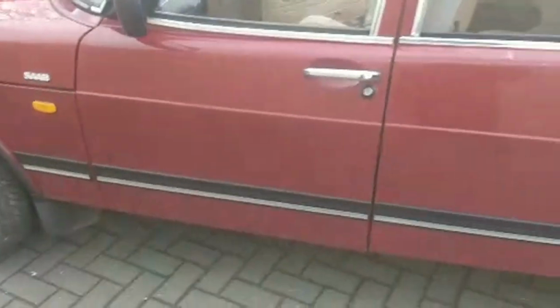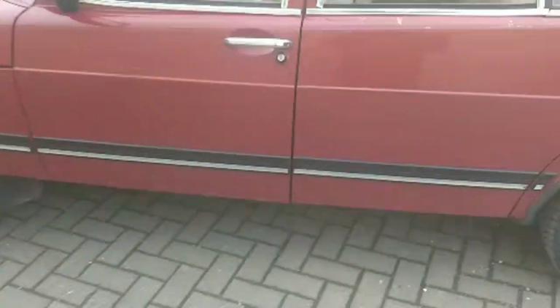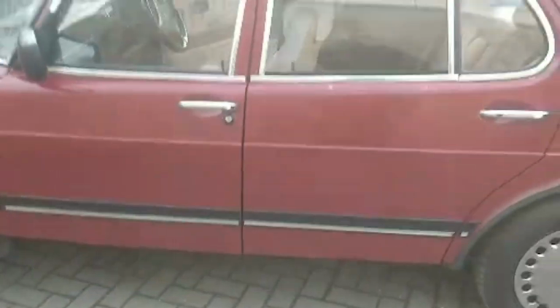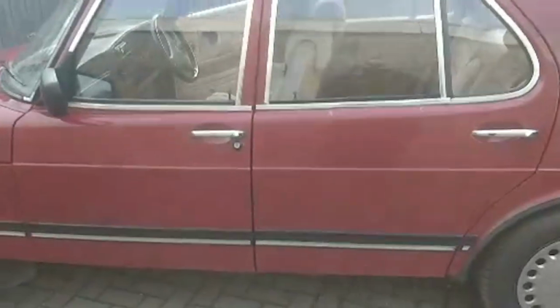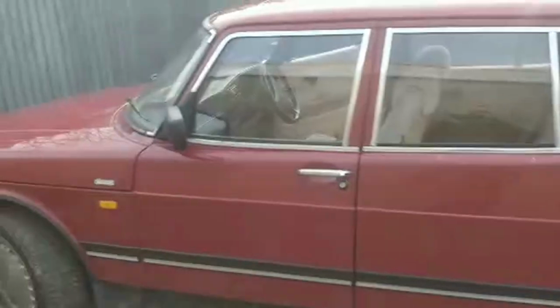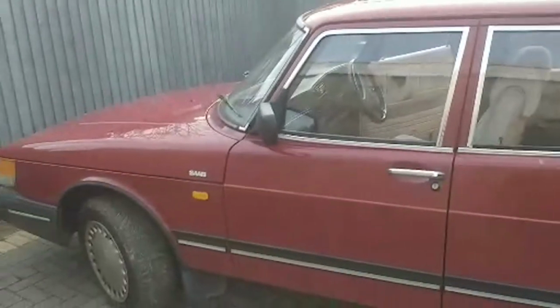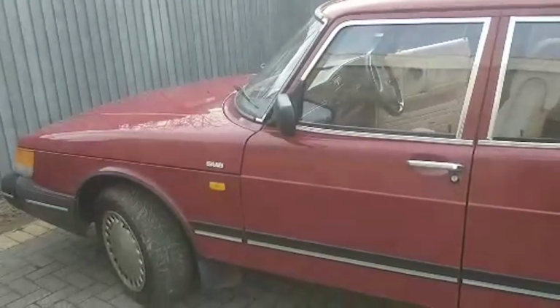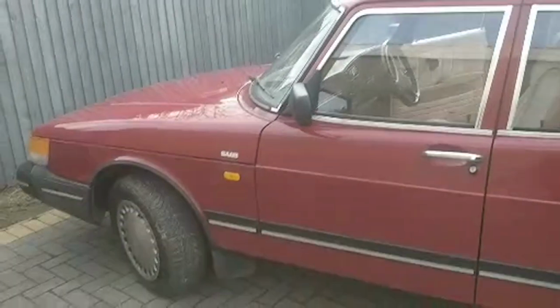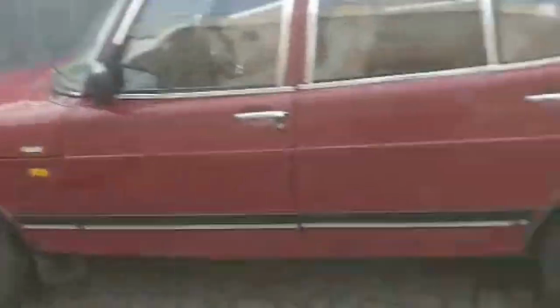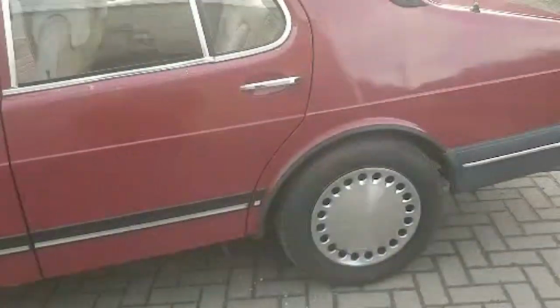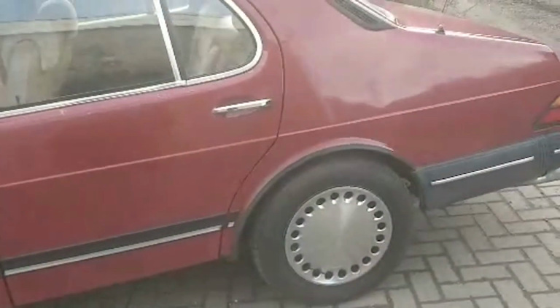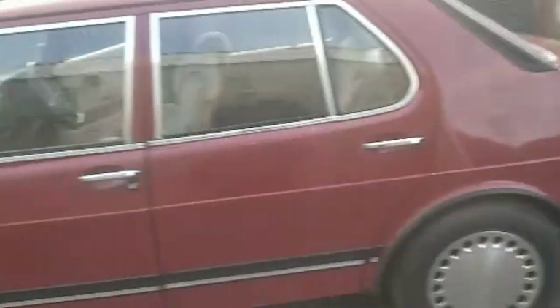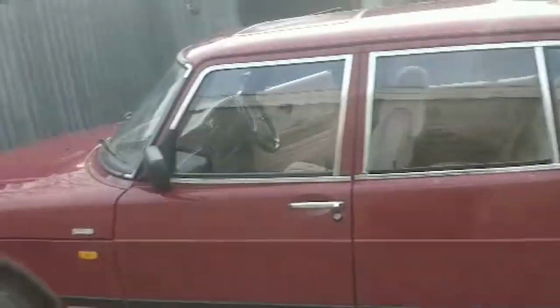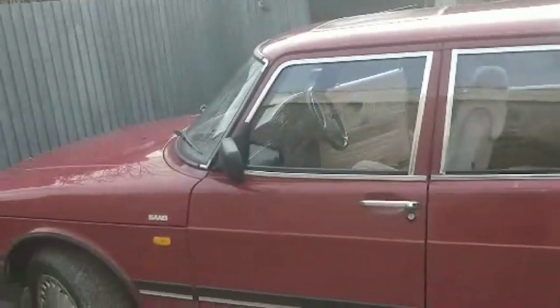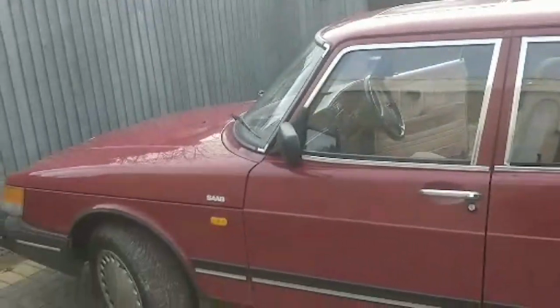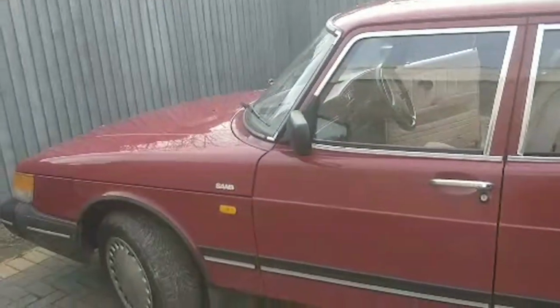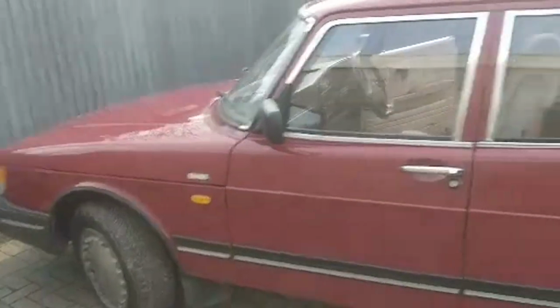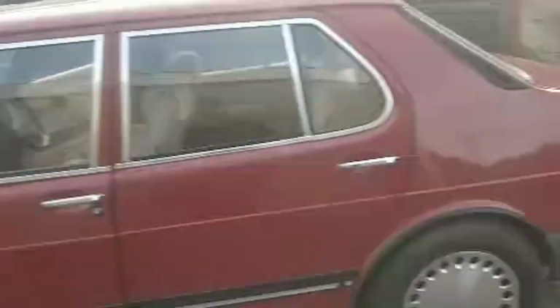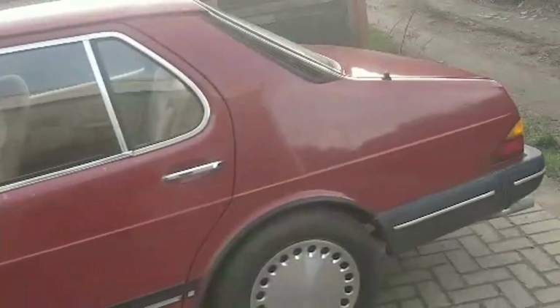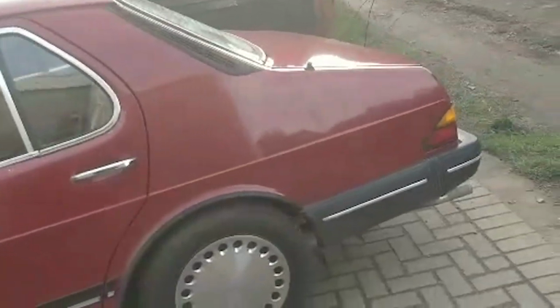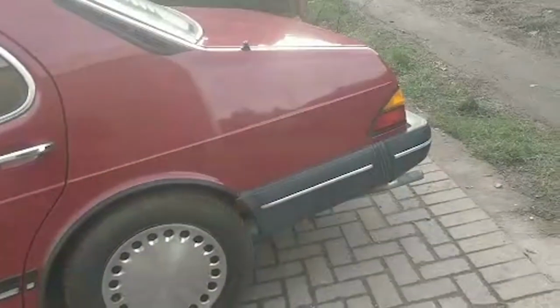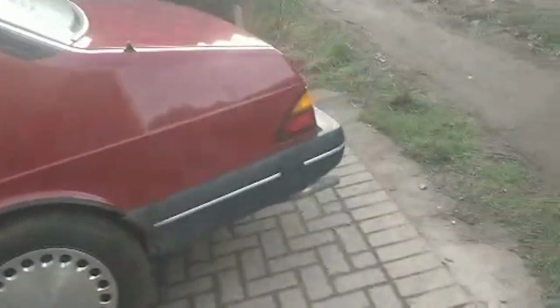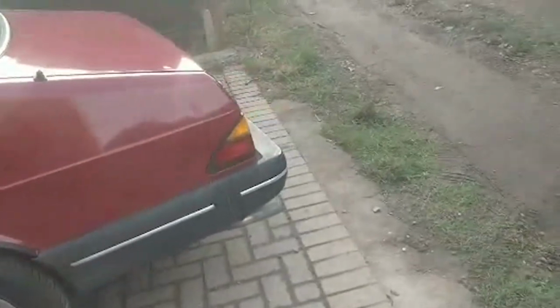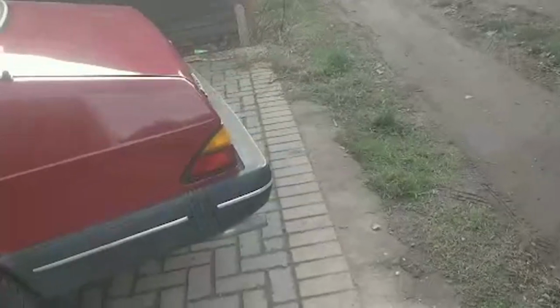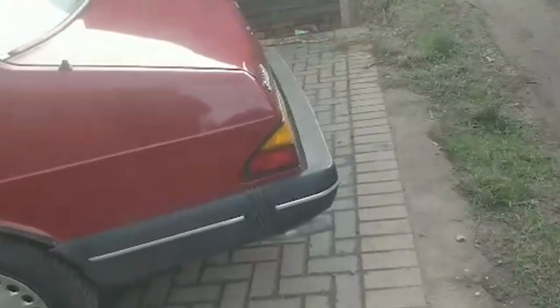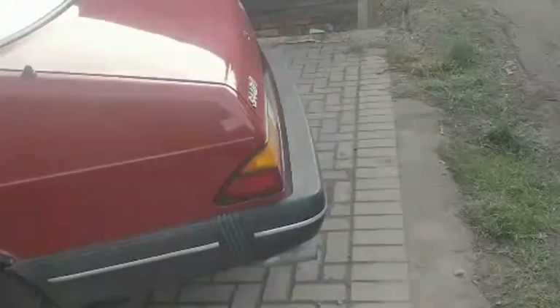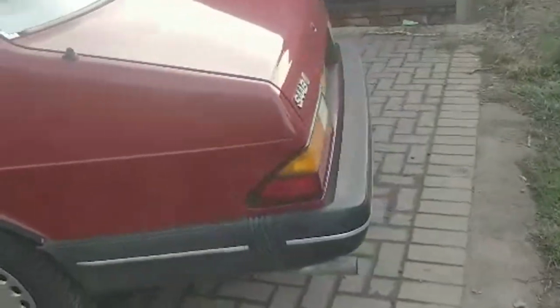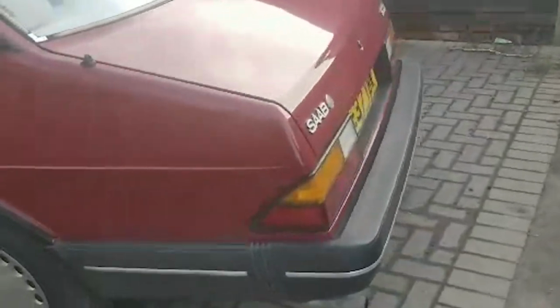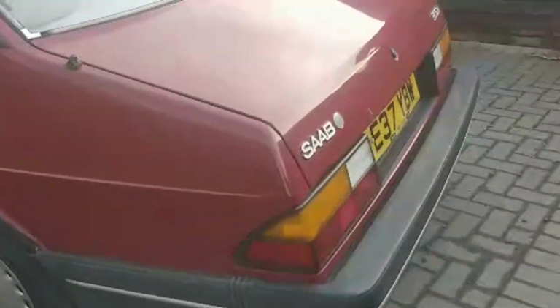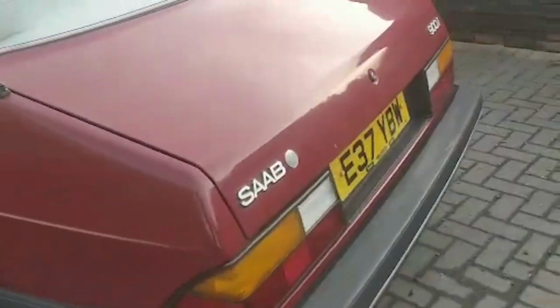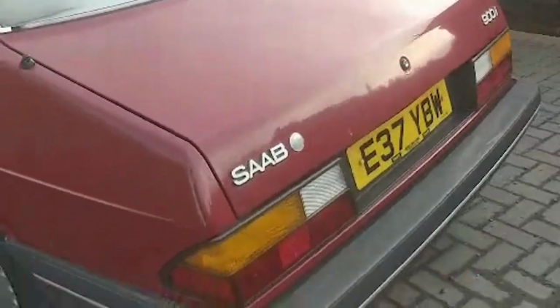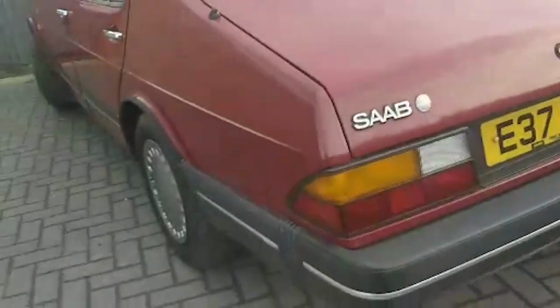It's got 145,000 miles. All the correct hubcaps and everything. Nice car. Only cost me £290 to insure it - fully comp. I think that was with breakdown actually, with Lancaster.